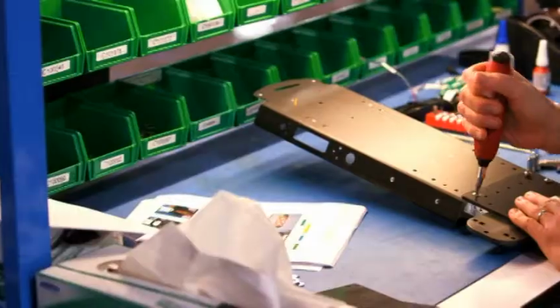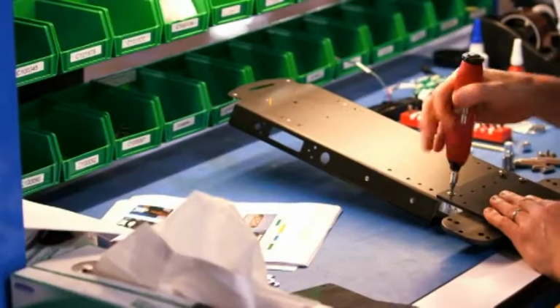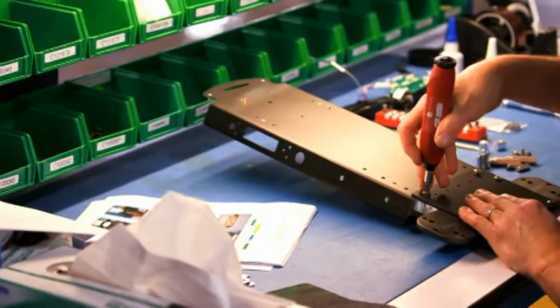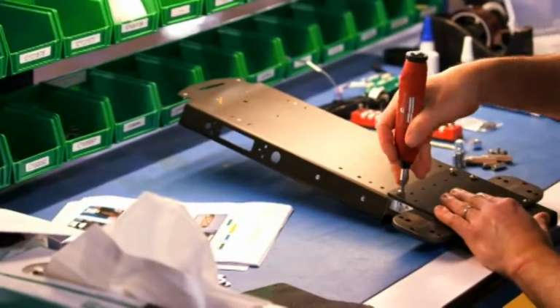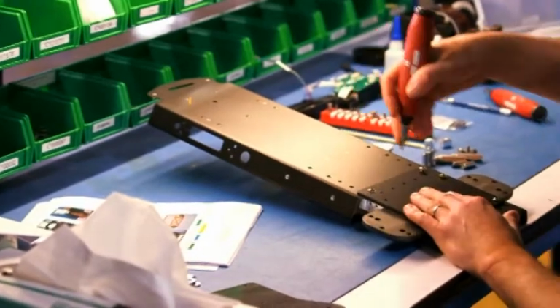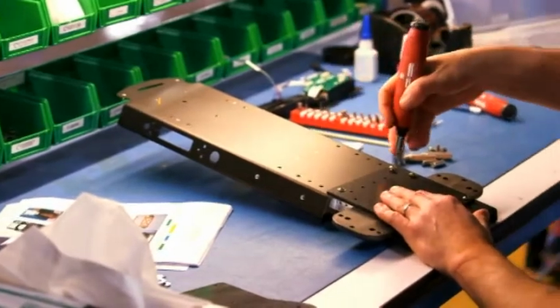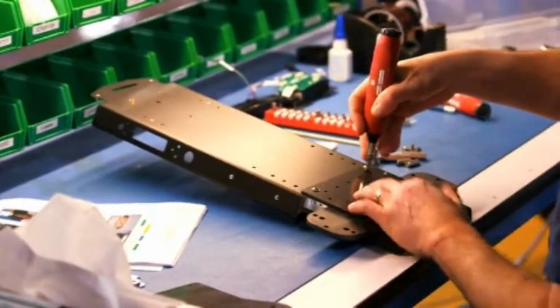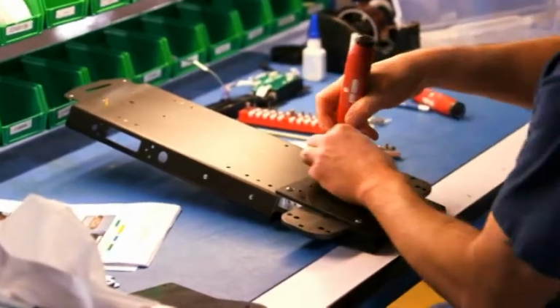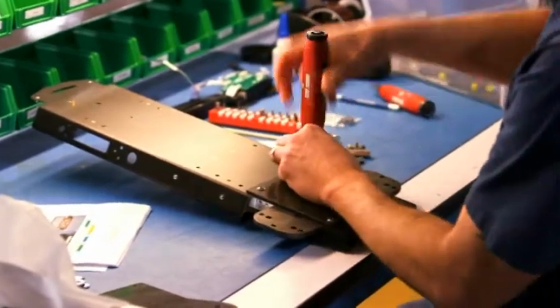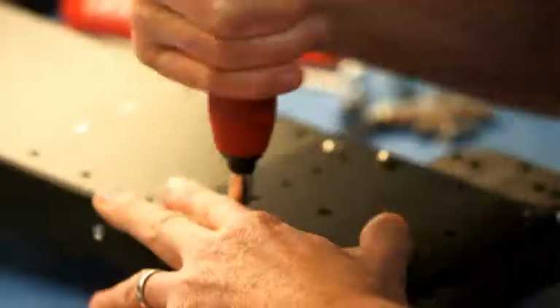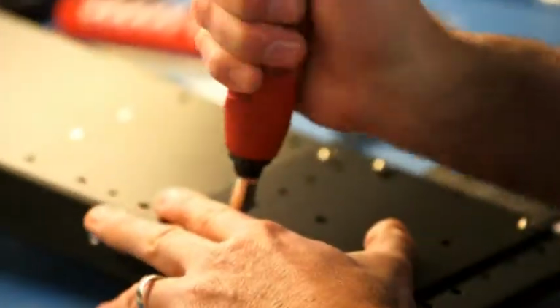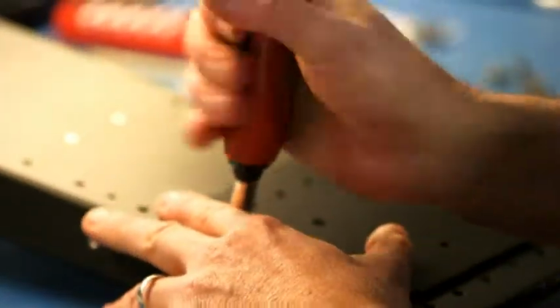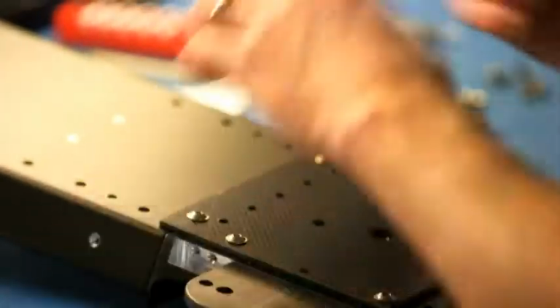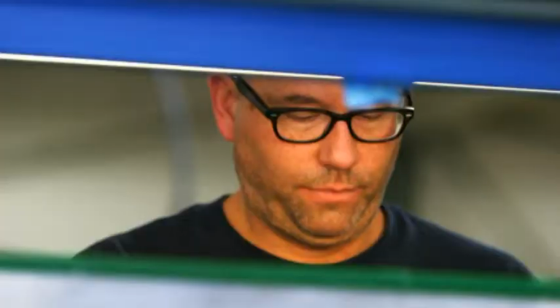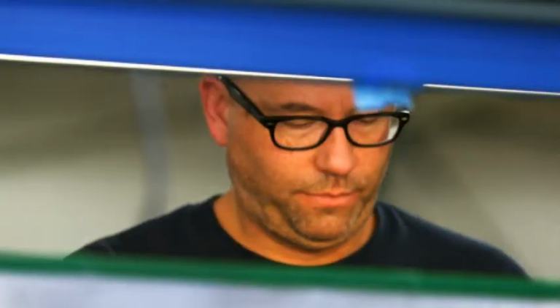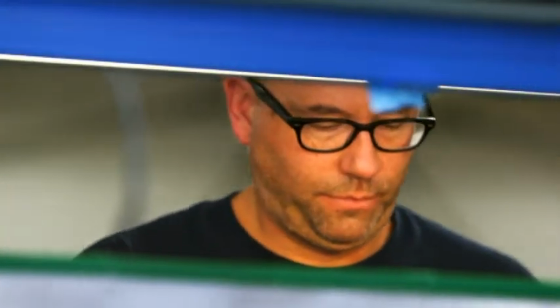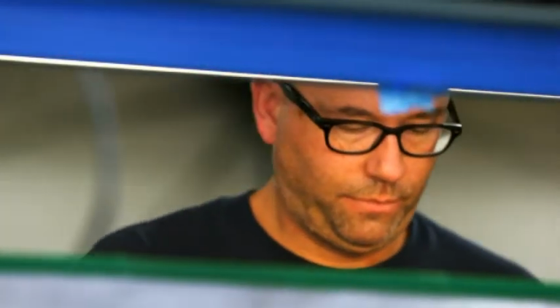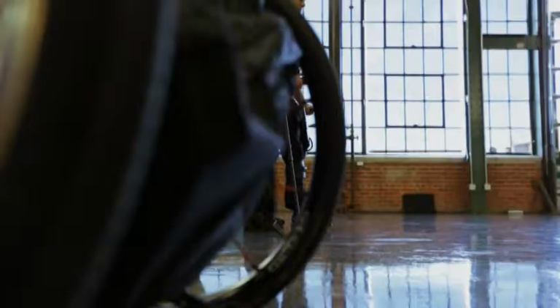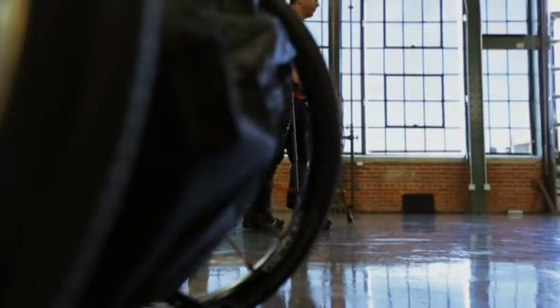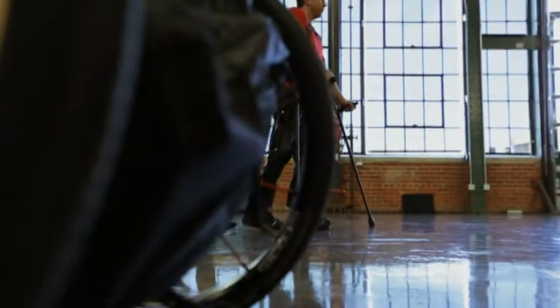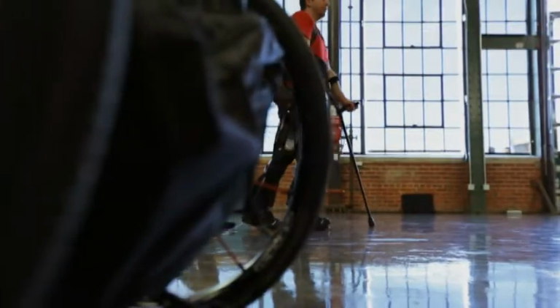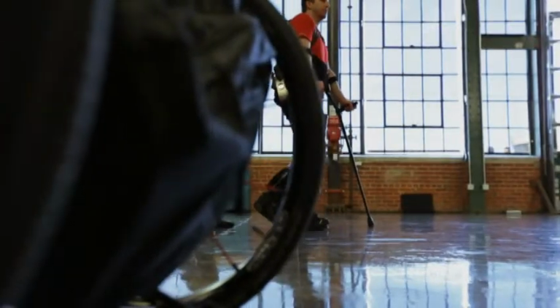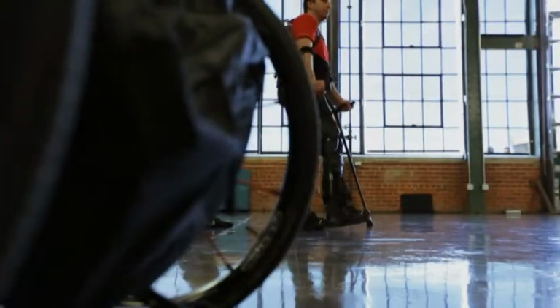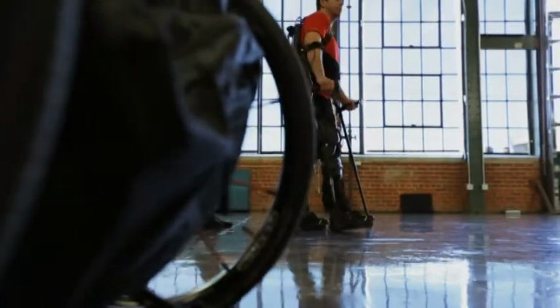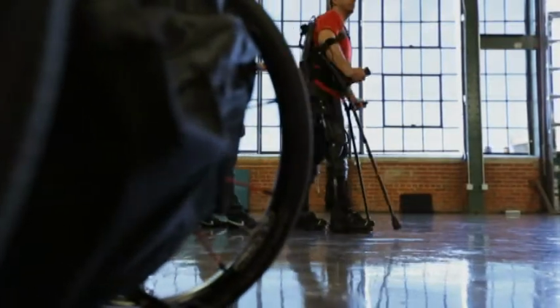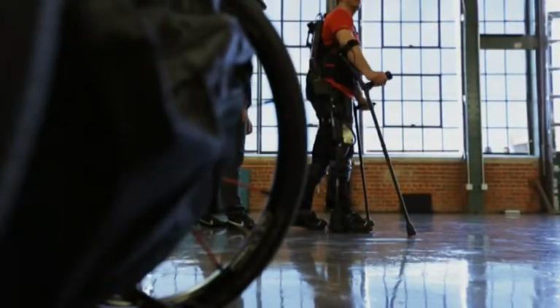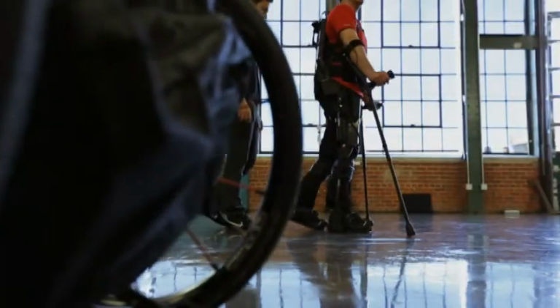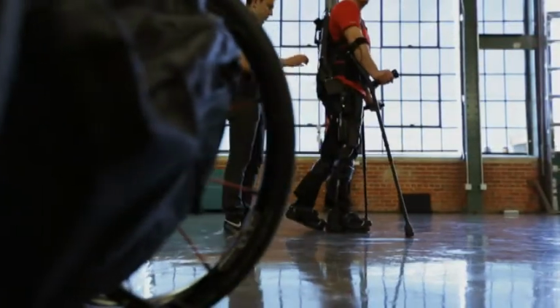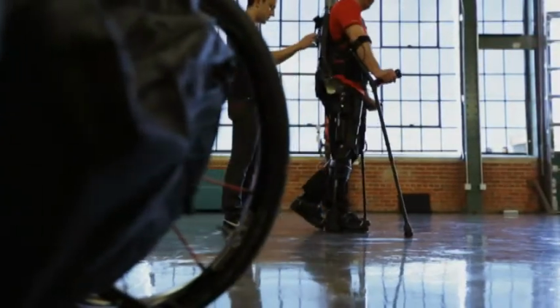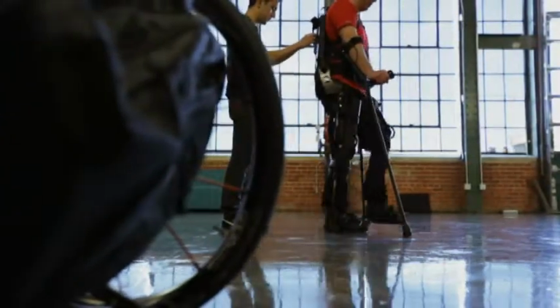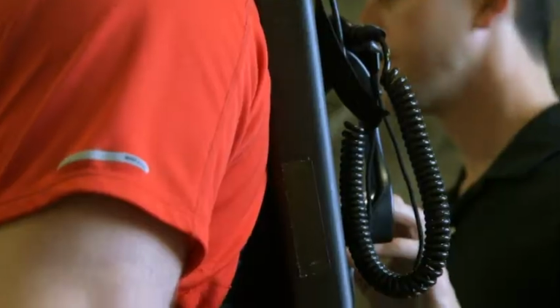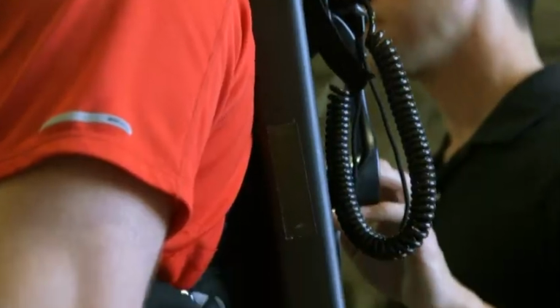To see the technology actually start in a lab and make it to a point where it's actually affecting somebody — it's pretty powerful. I never knew that bionic technology existed to a point where it was going to be used this soon in my life.